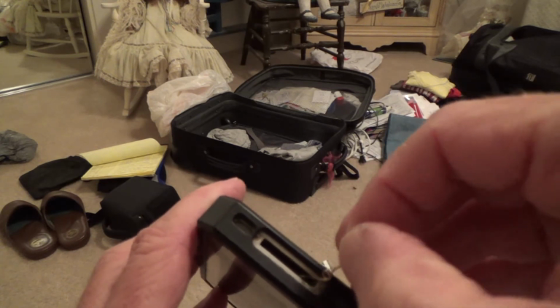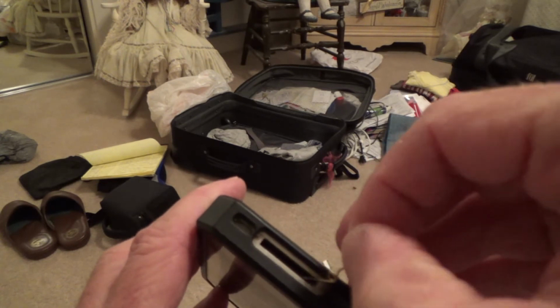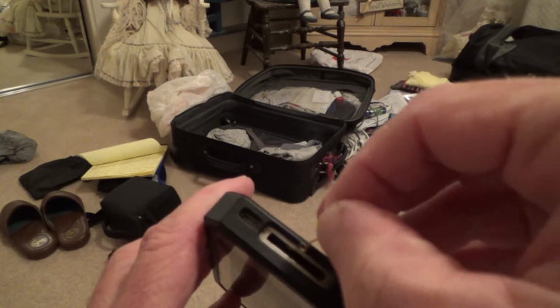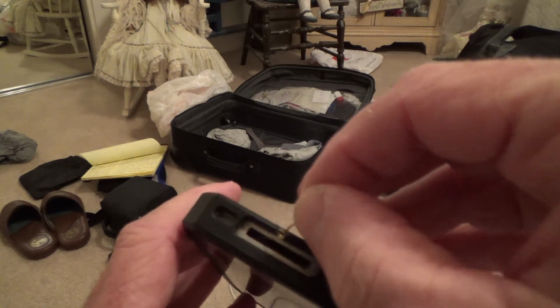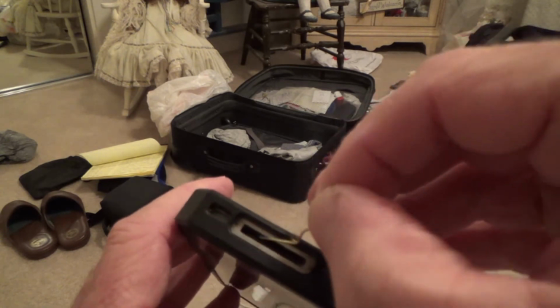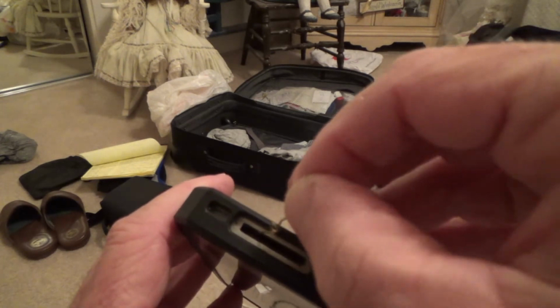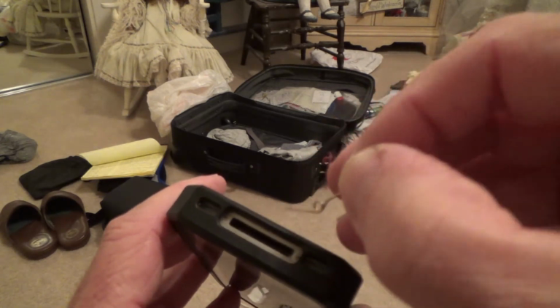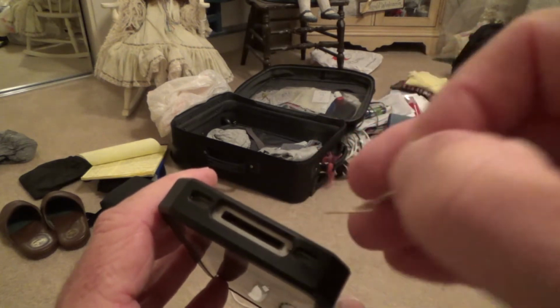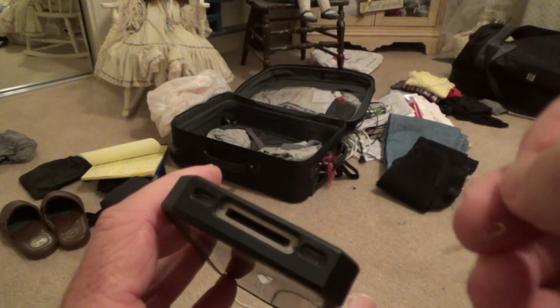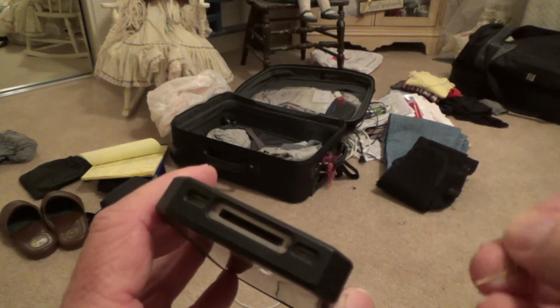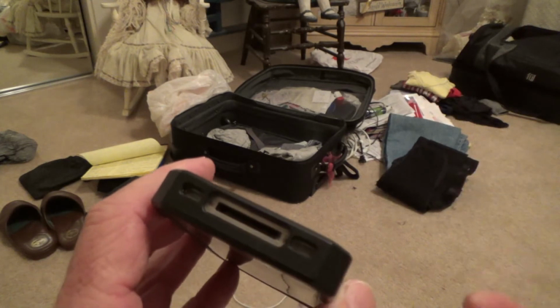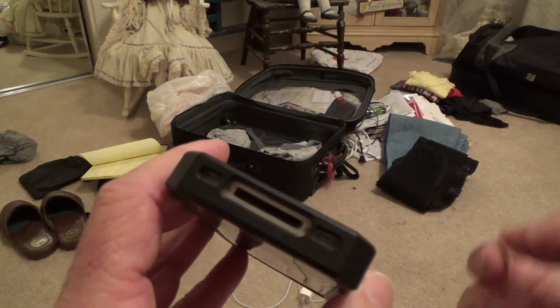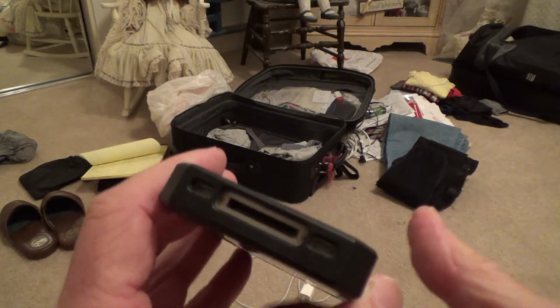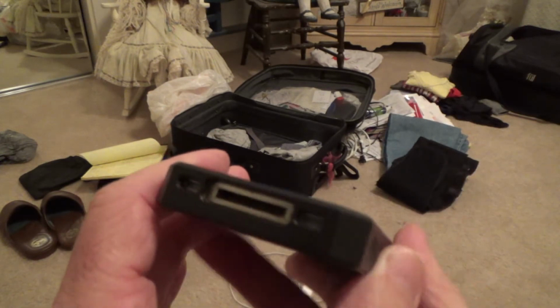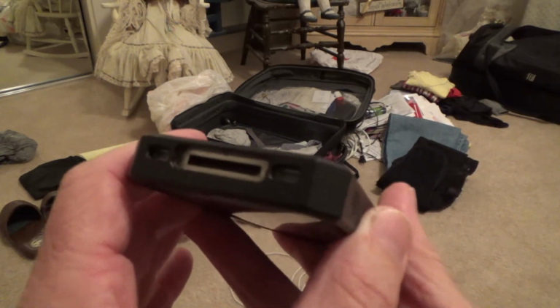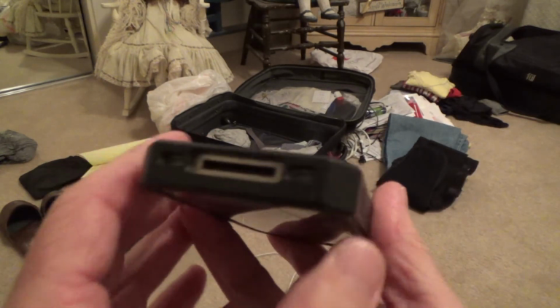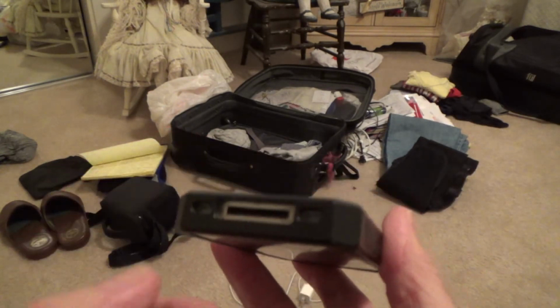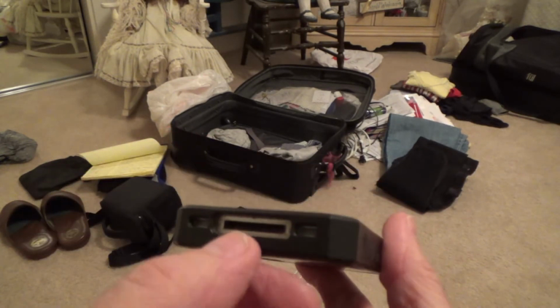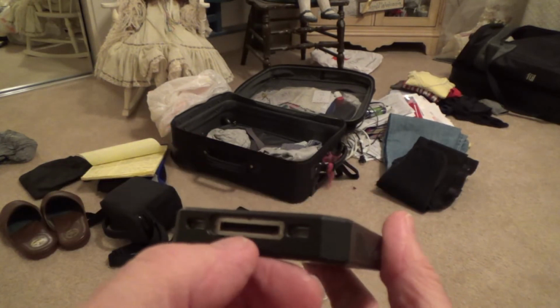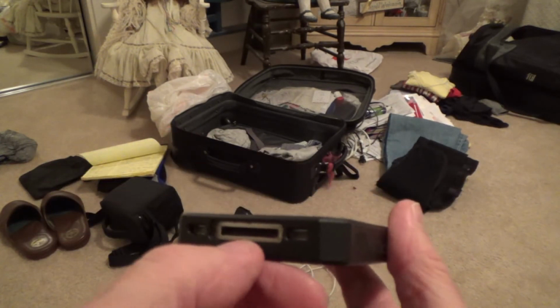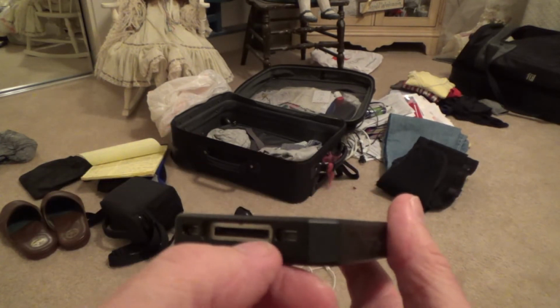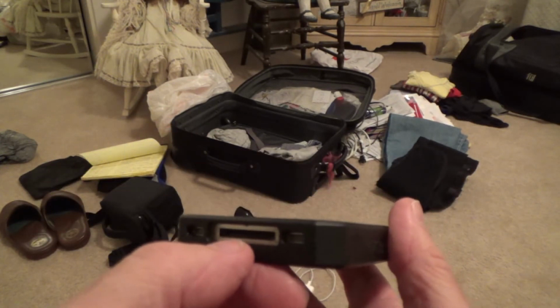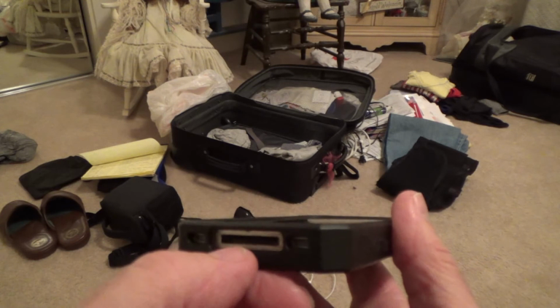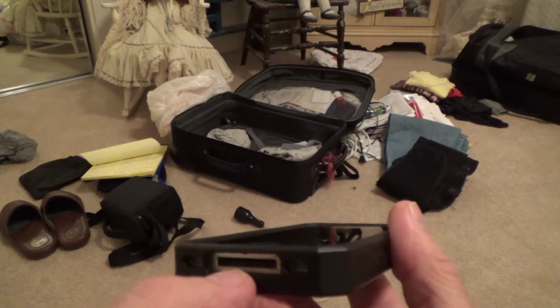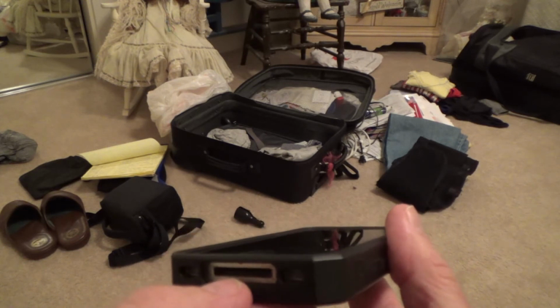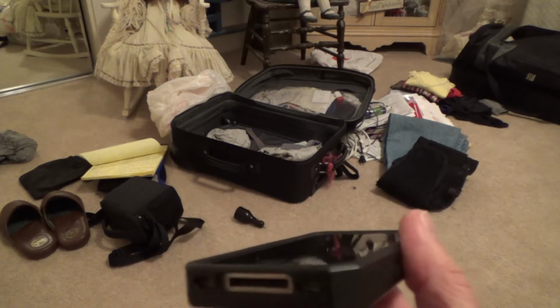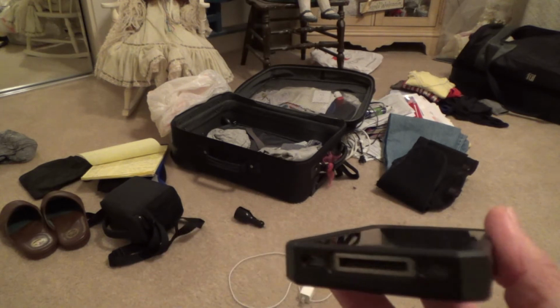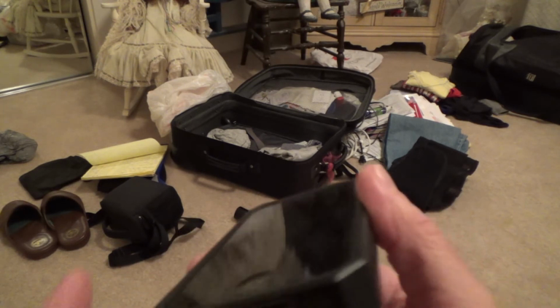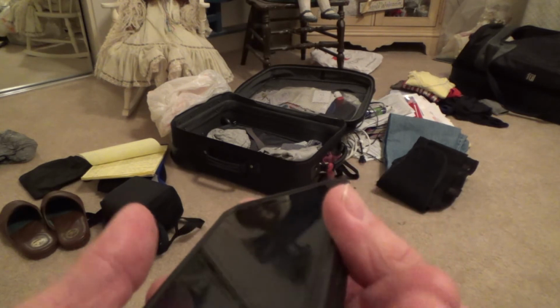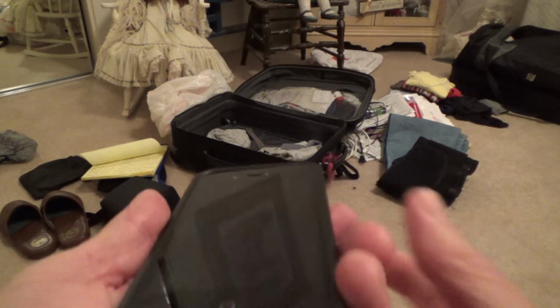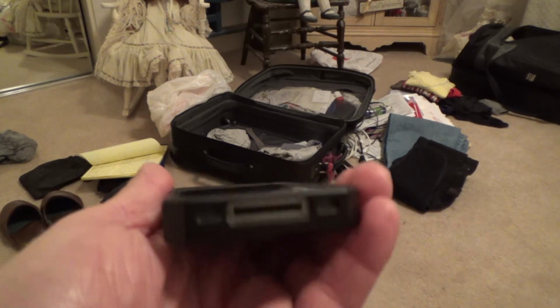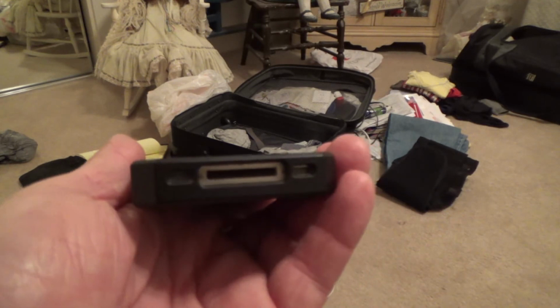I cleaned those out and got lots of stuff out of there. You might want to do that every three months or so — just check that if you ever have issues with your phone not charging.